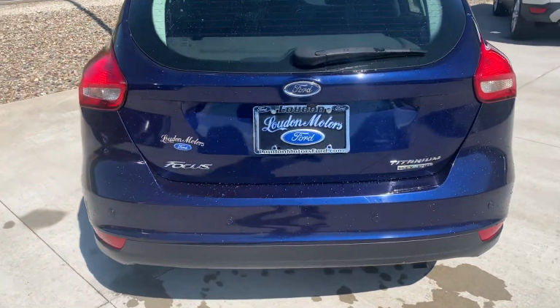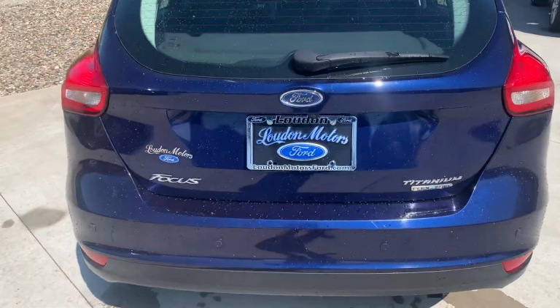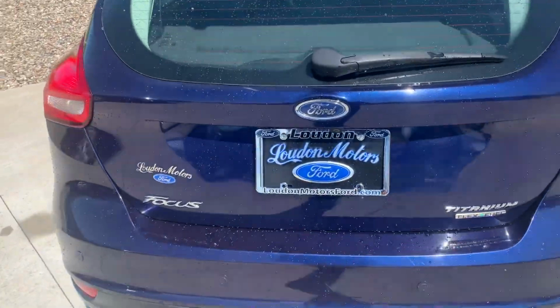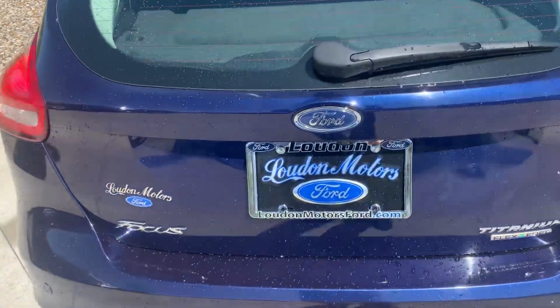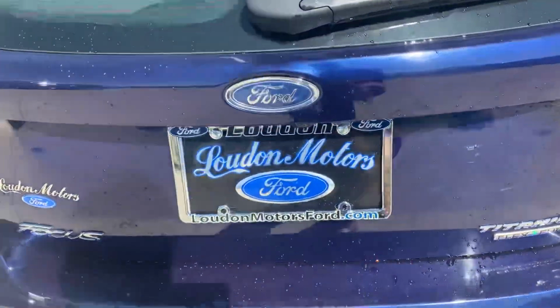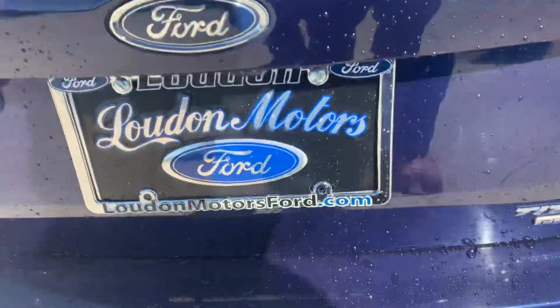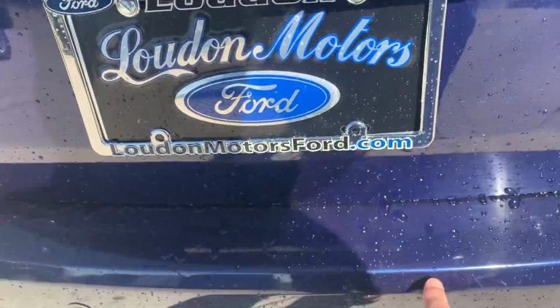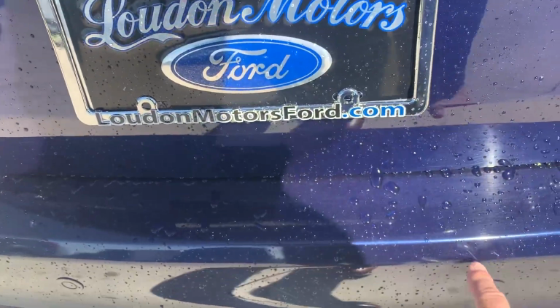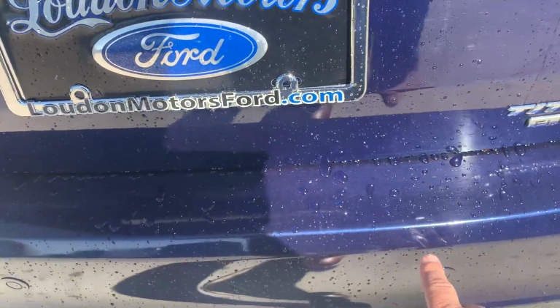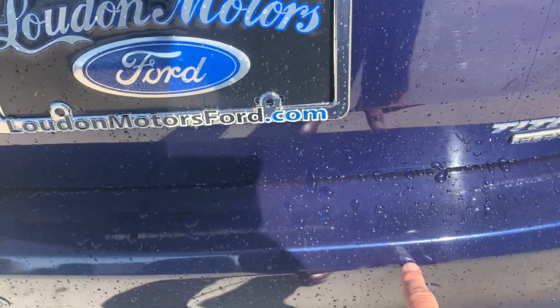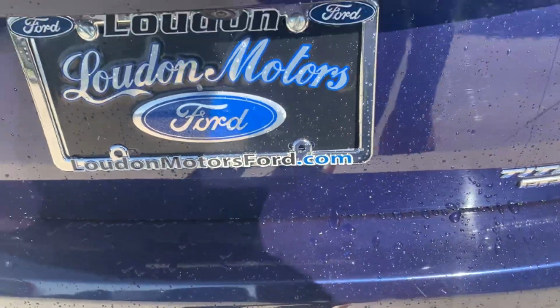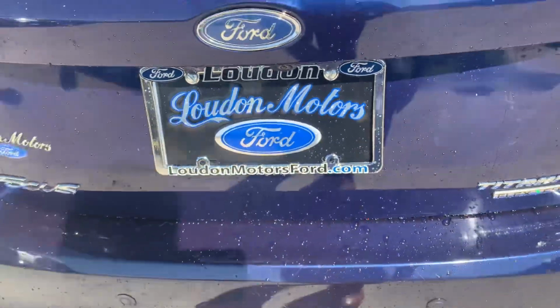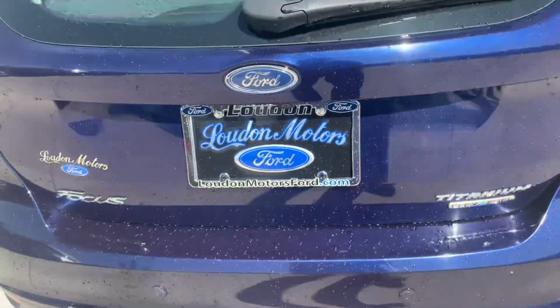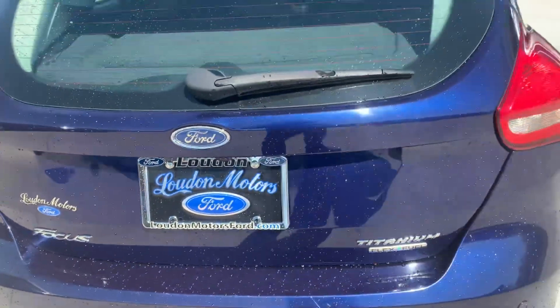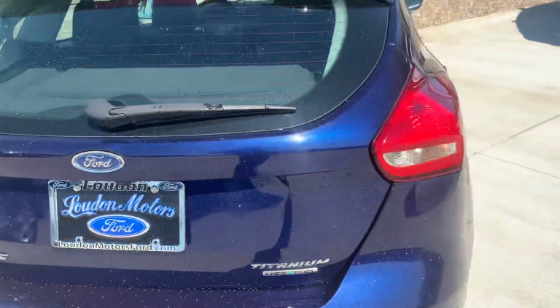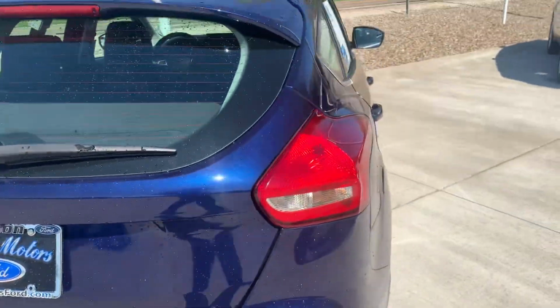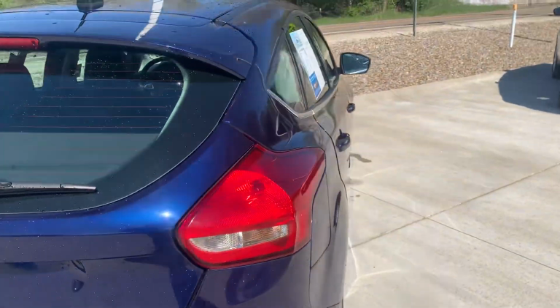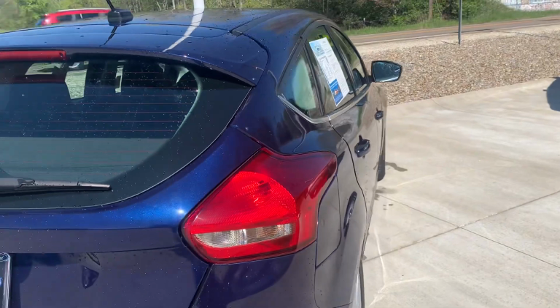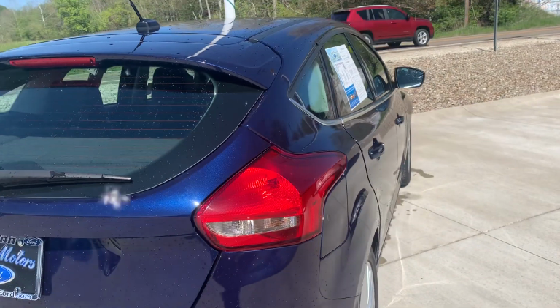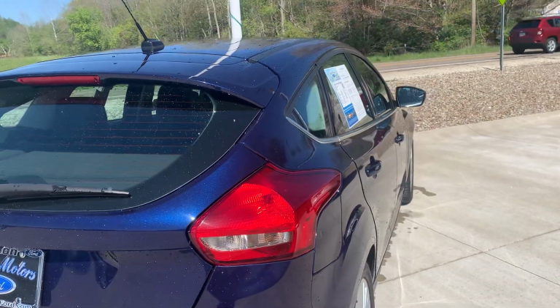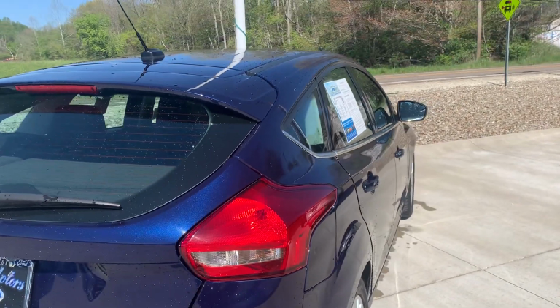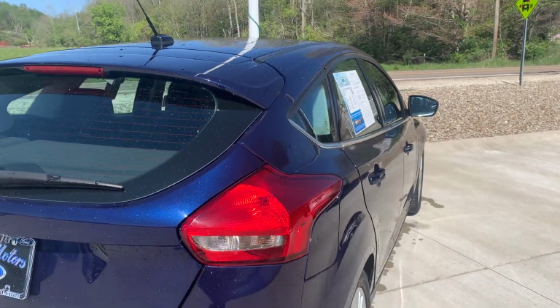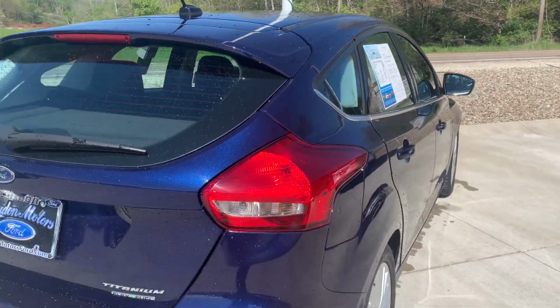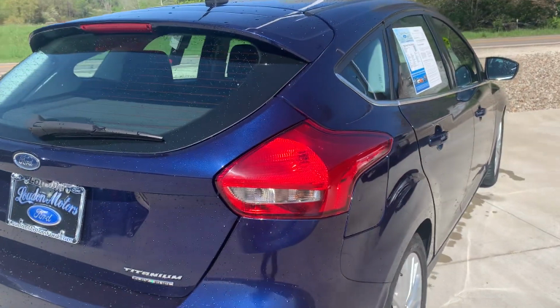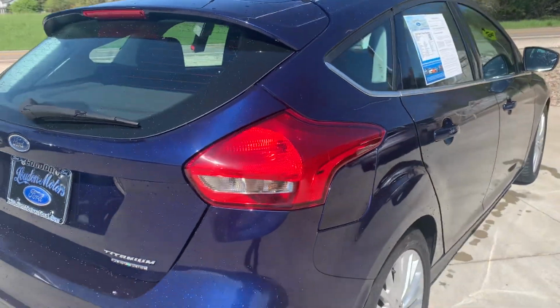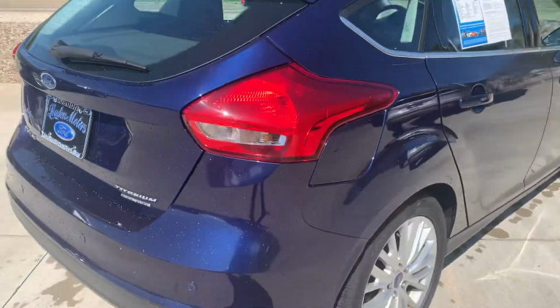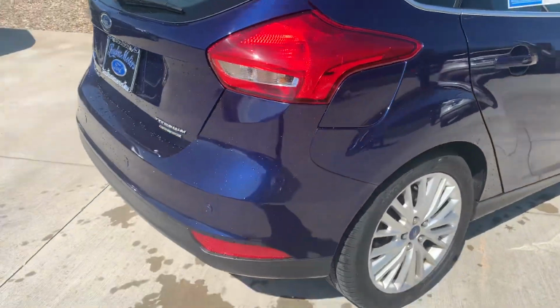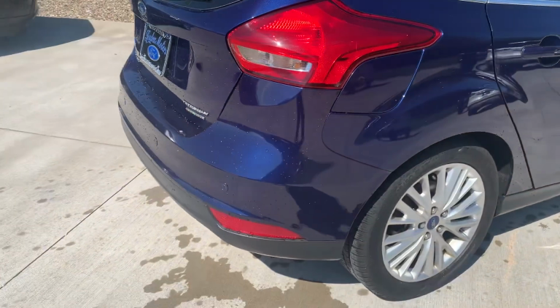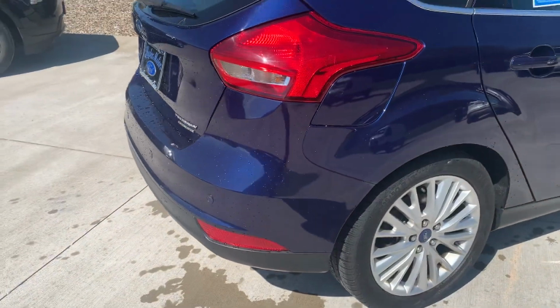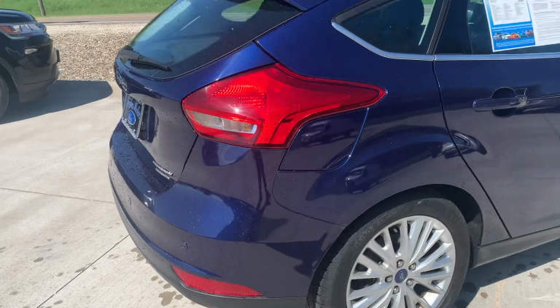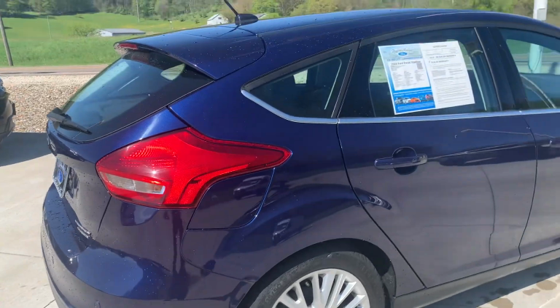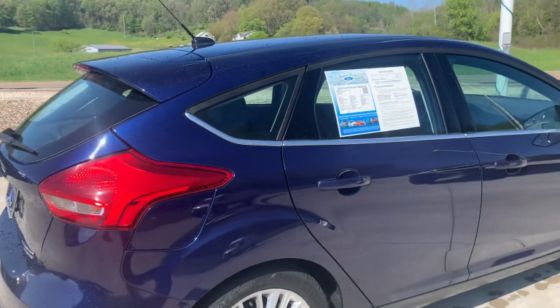Normally you see scuffs and things along the back — there is a minor one right there. No dings or any body damage to point out, no wheel damage. Tires are like new.